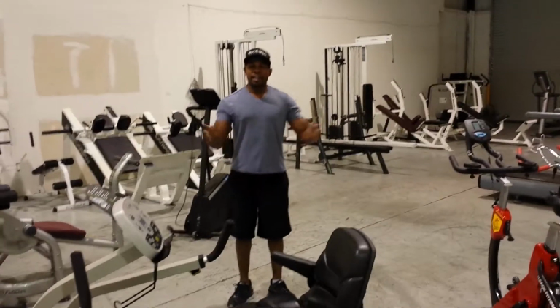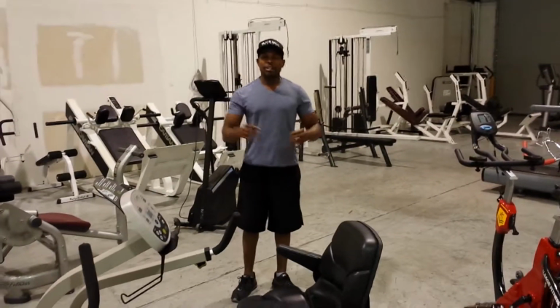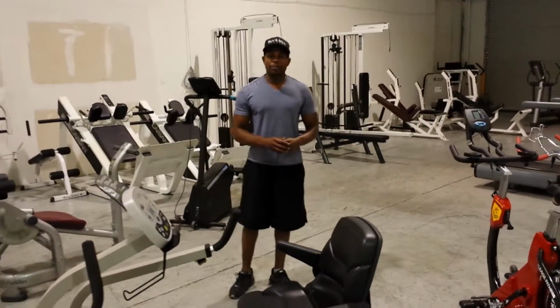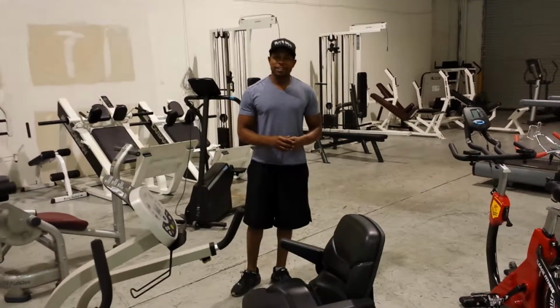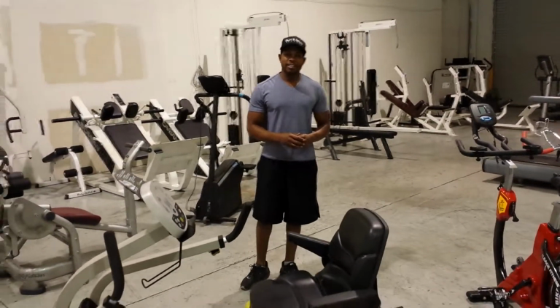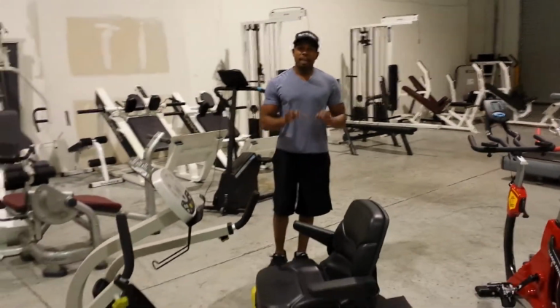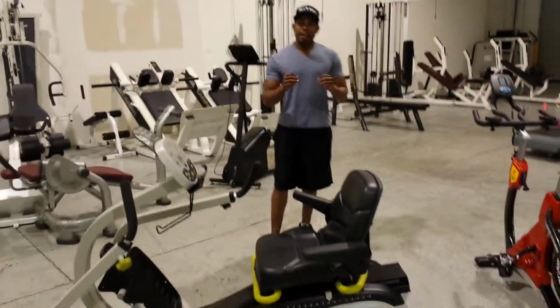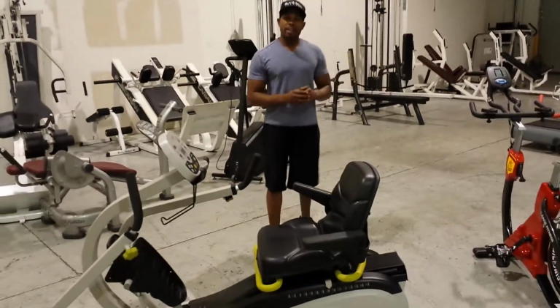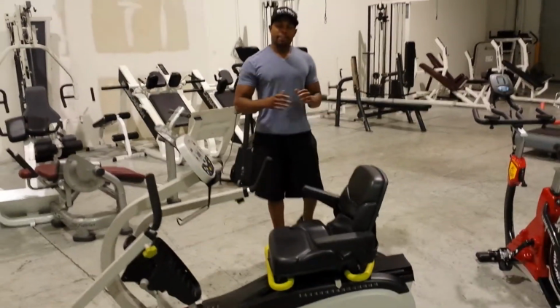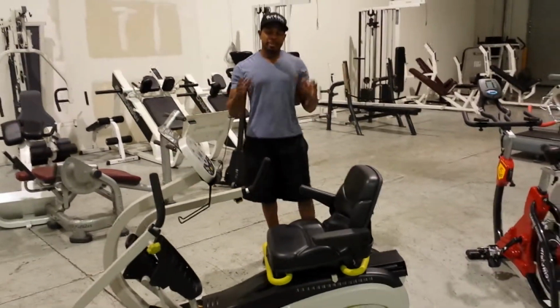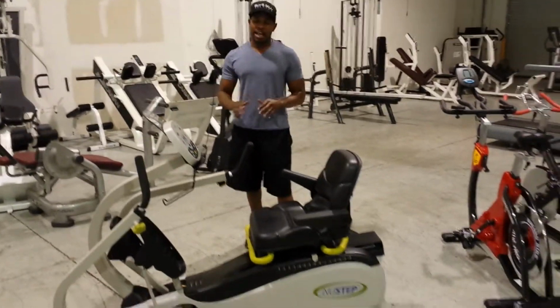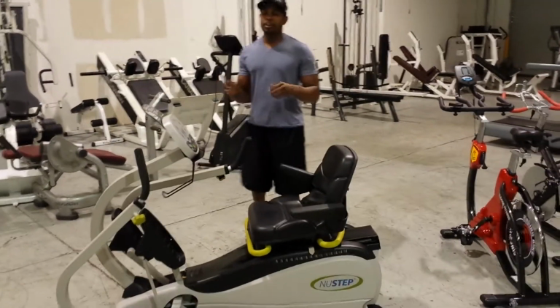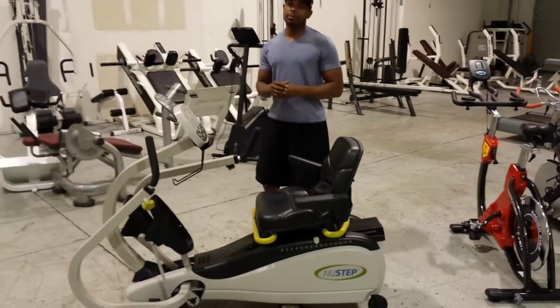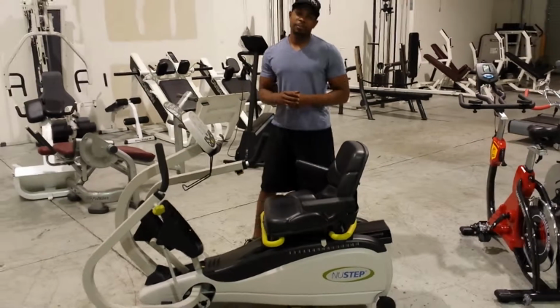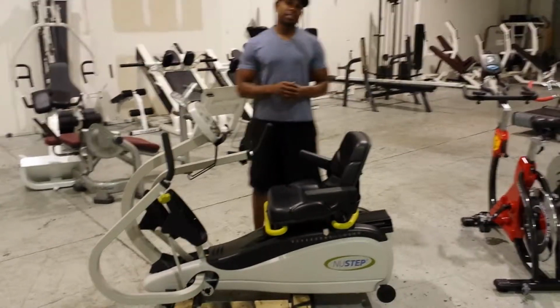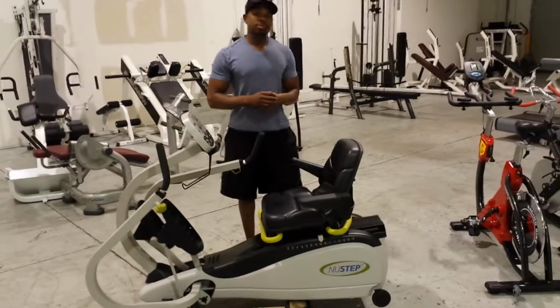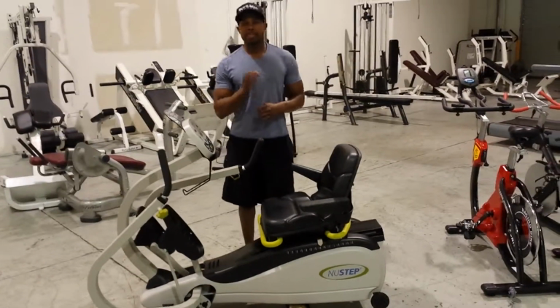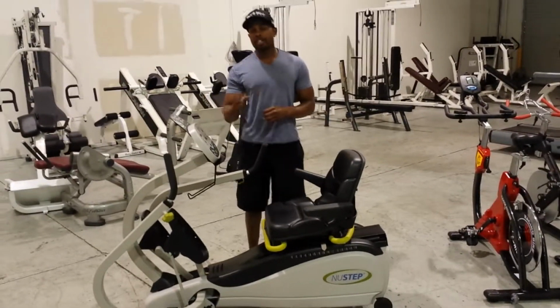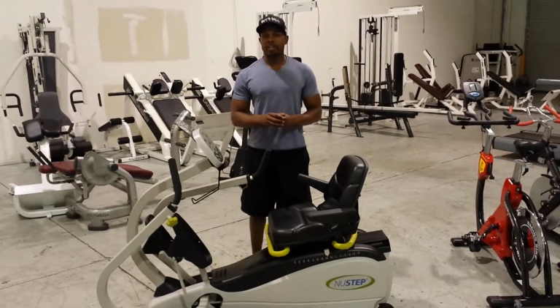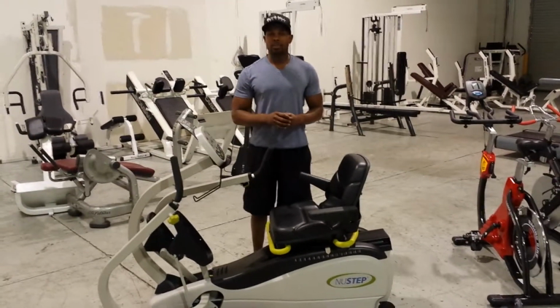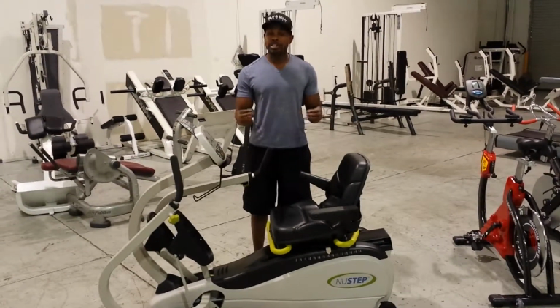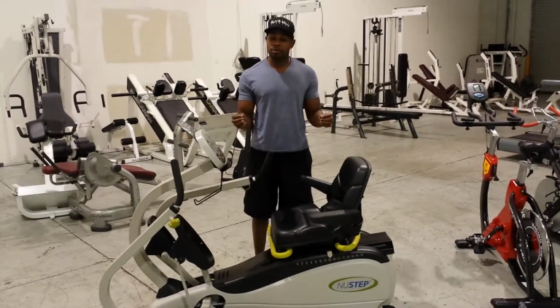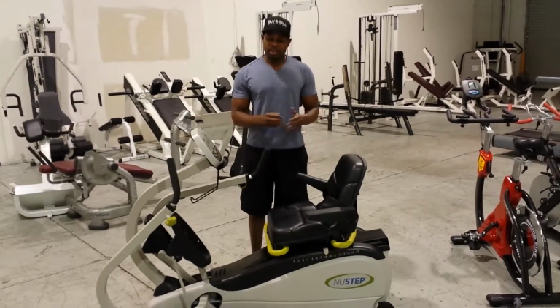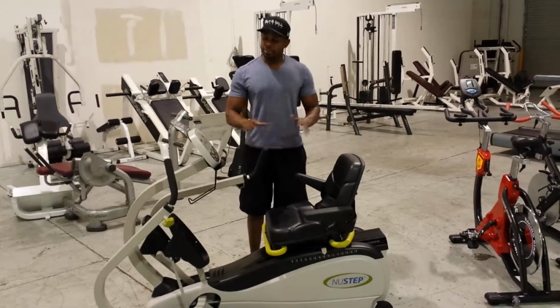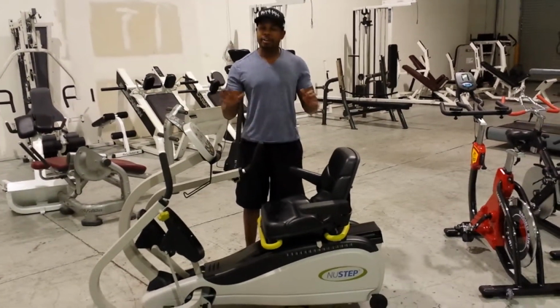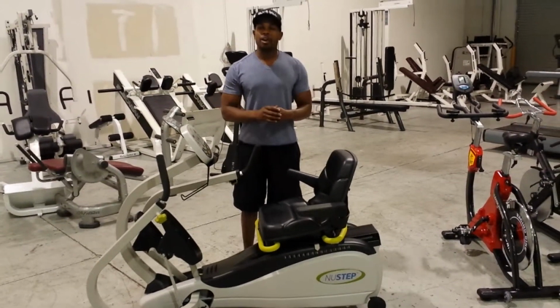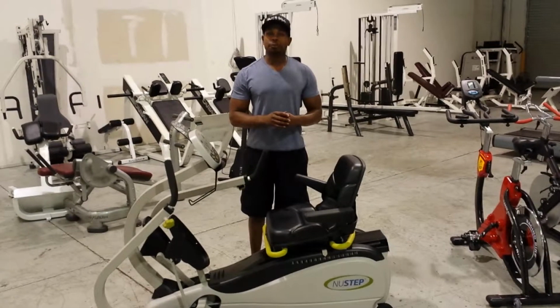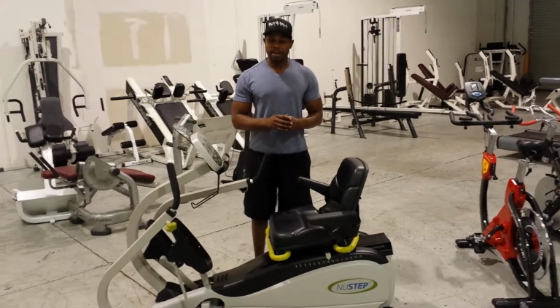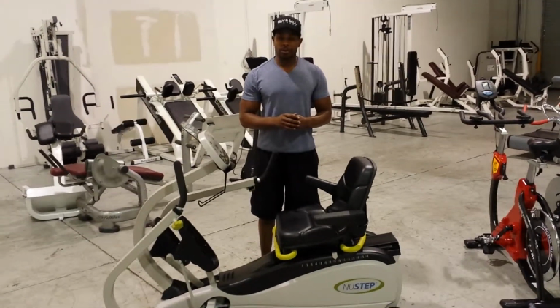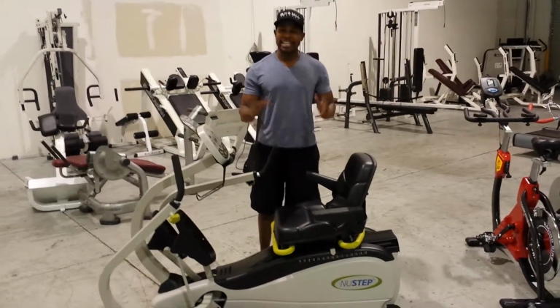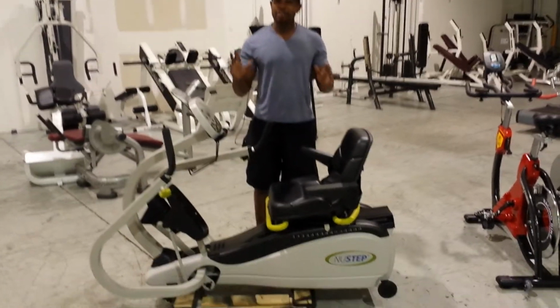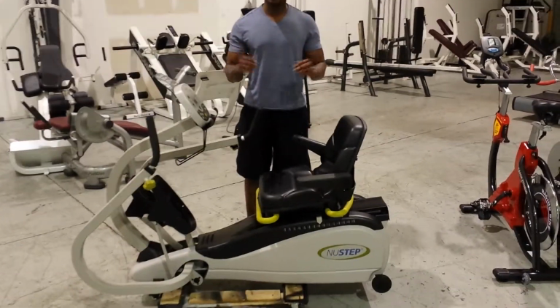Hello, it's Oliver with Buying Self Fitness. What I have for you today is a very specialized or company look for. This is the Newstead TRS-4000, or T4. This particular one is a floor model, so it's in like new condition.